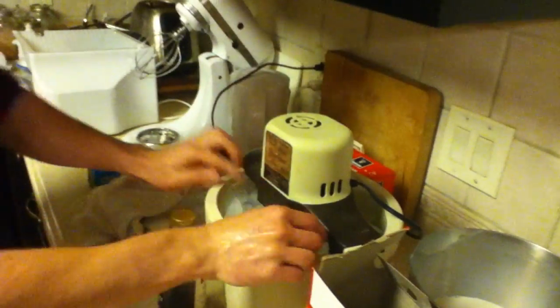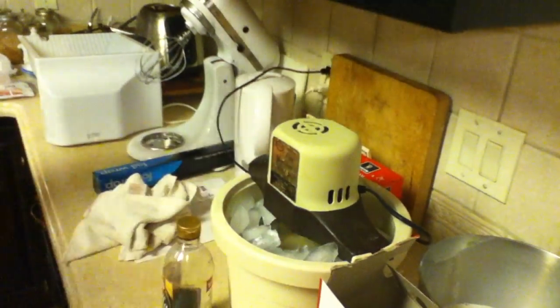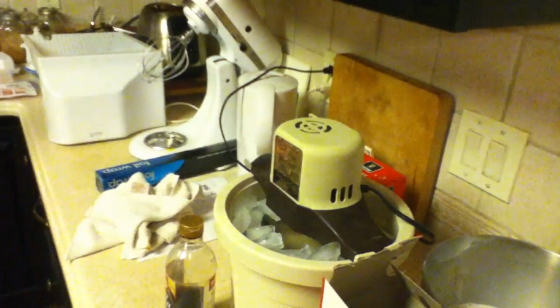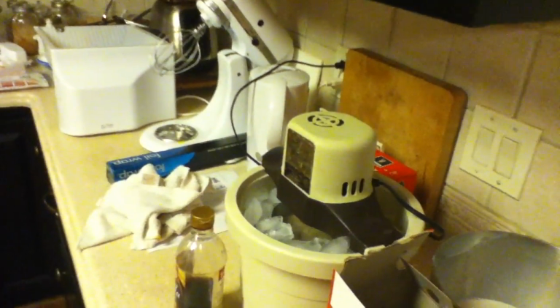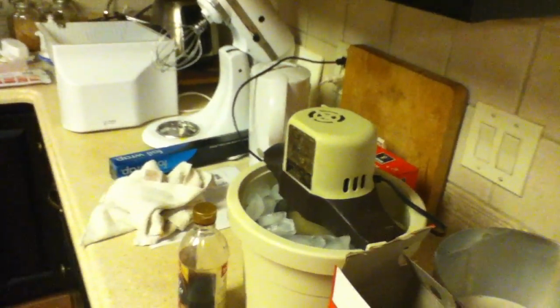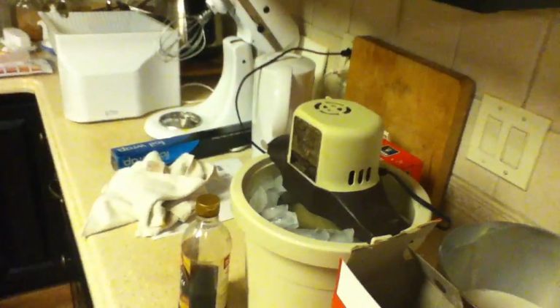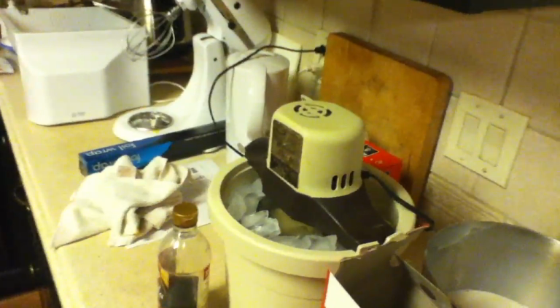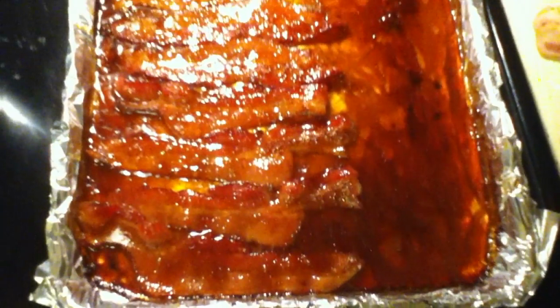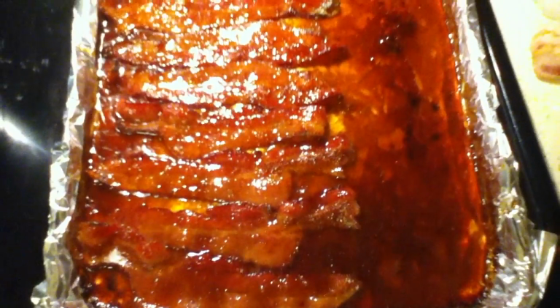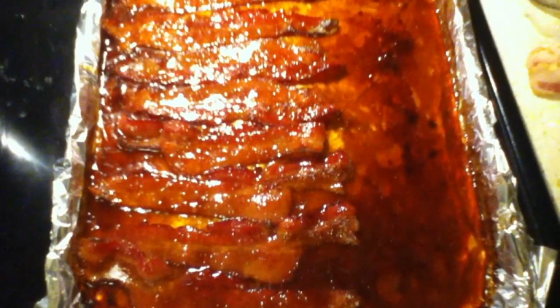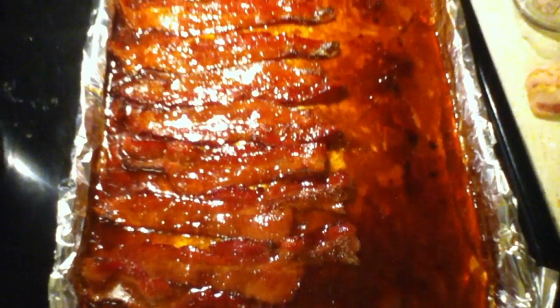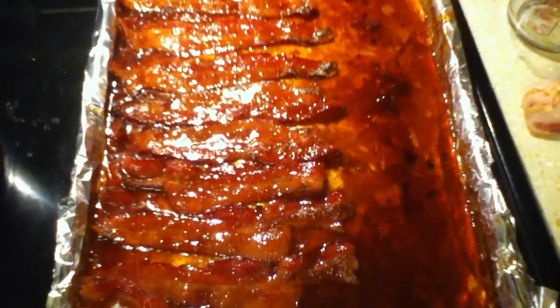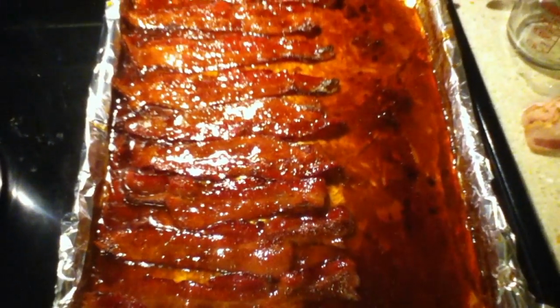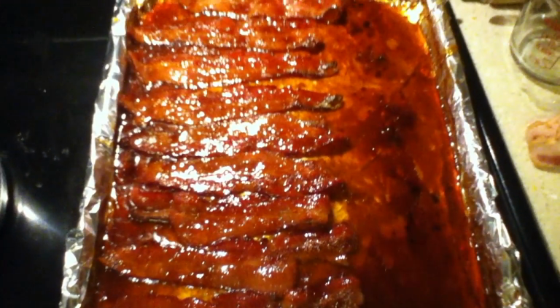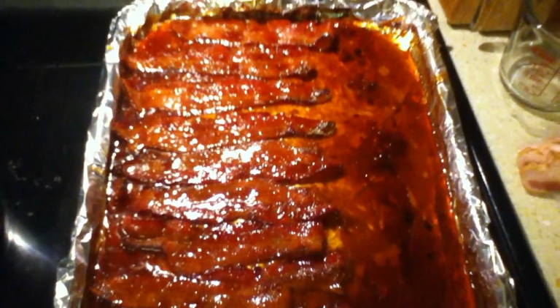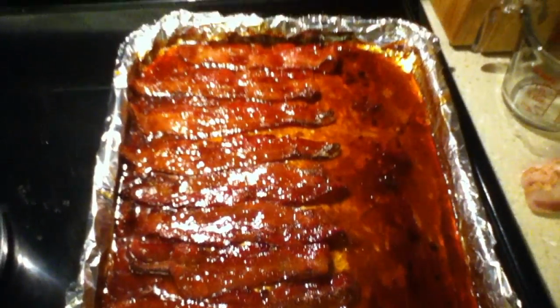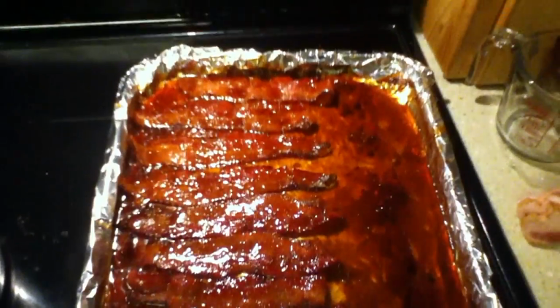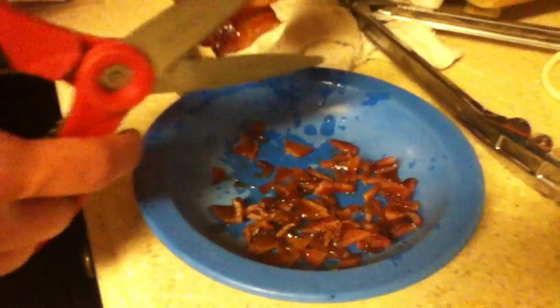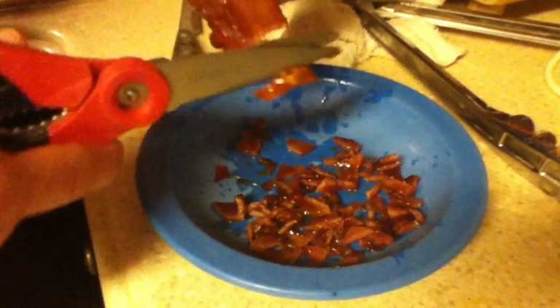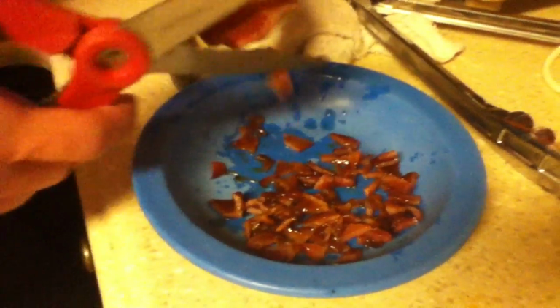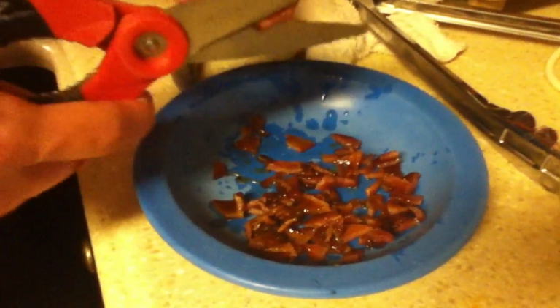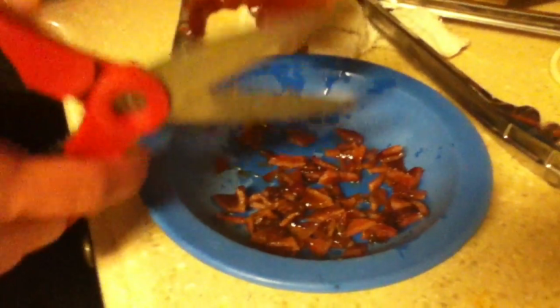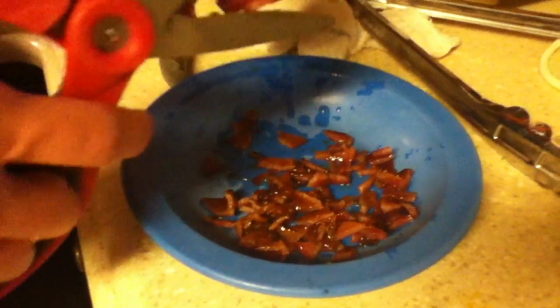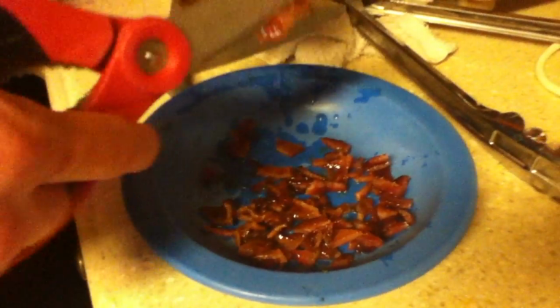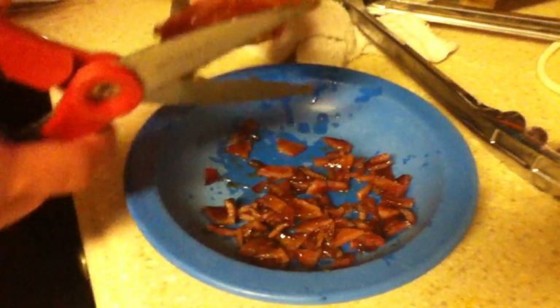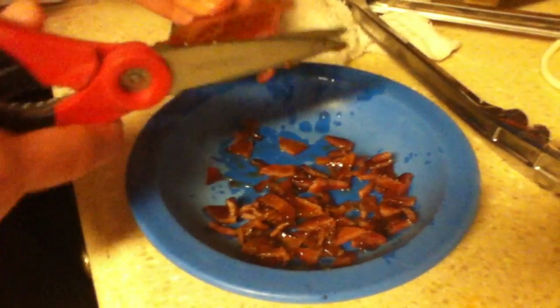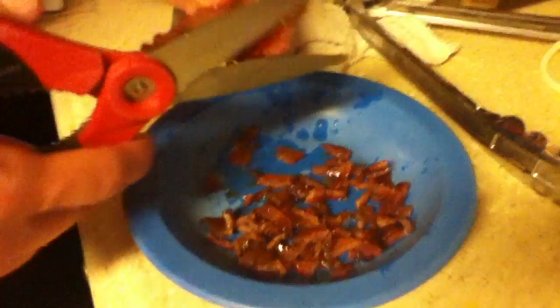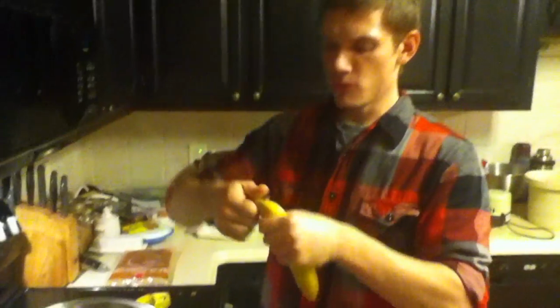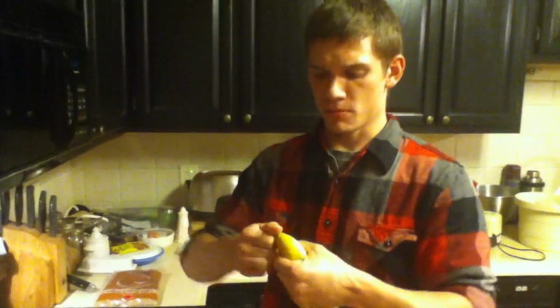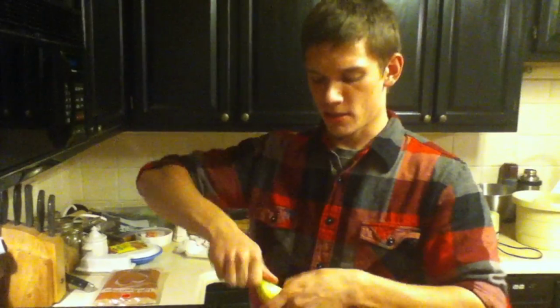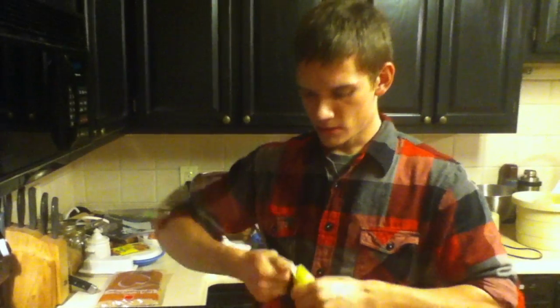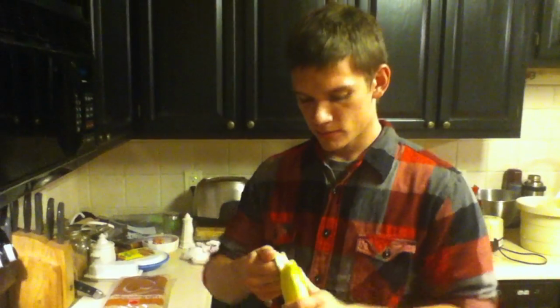Put some salt in there and get her spinning. The Awesome Camera Shots. We don't buy no bacon bits, we make our own around here. Now it ain't no nanner split without the nanners.